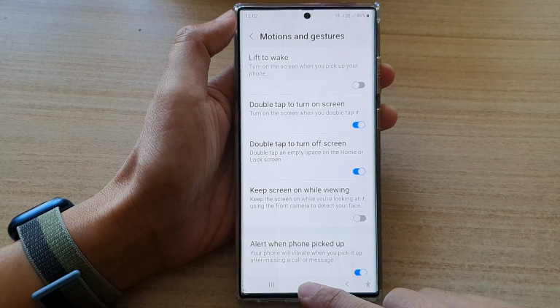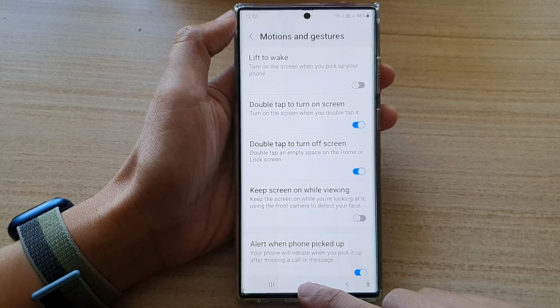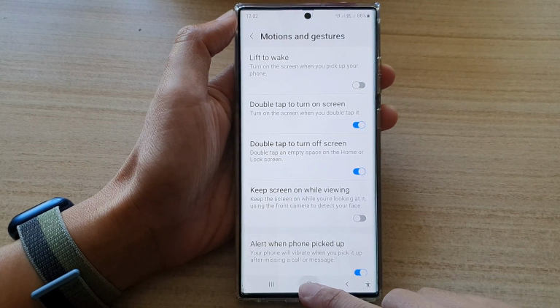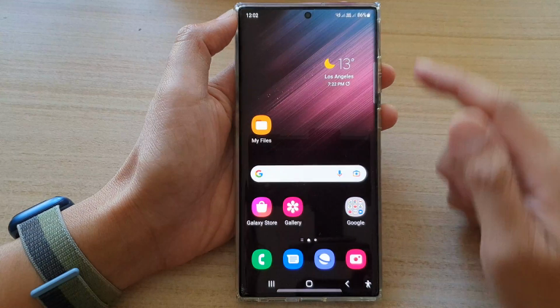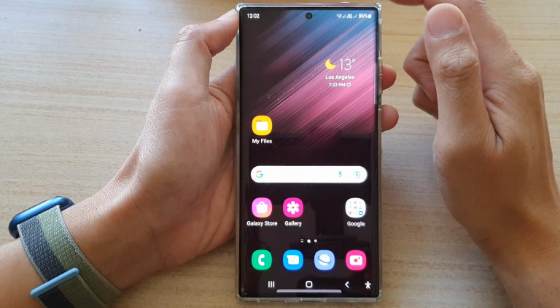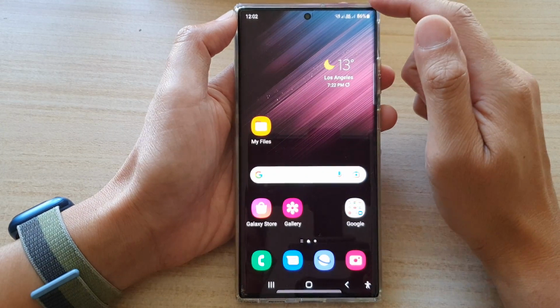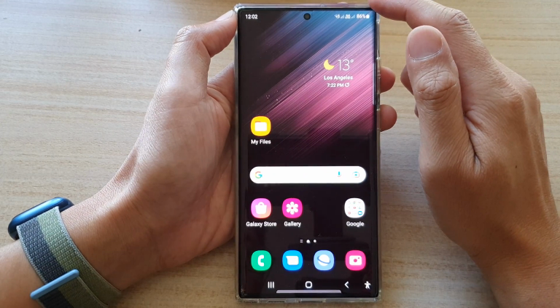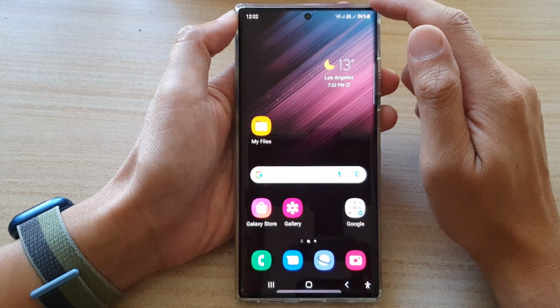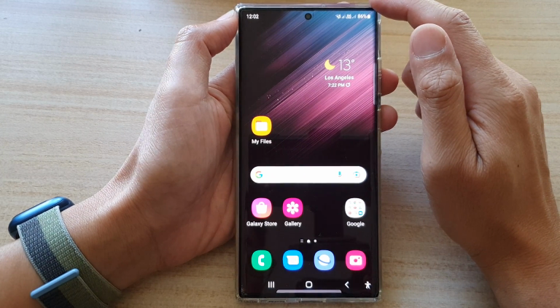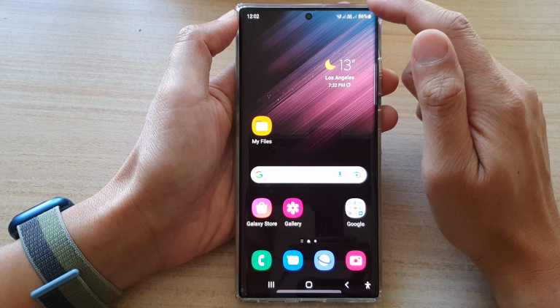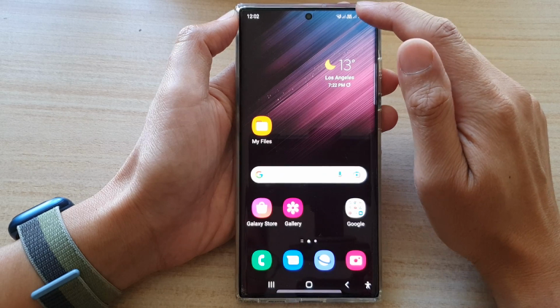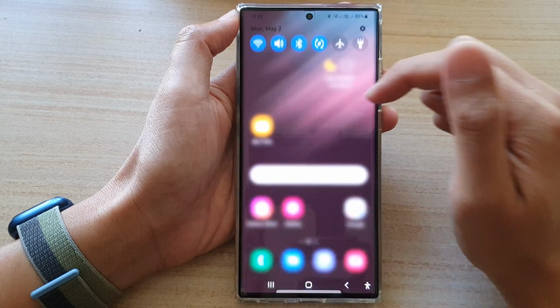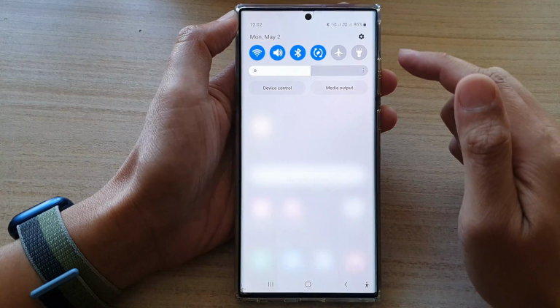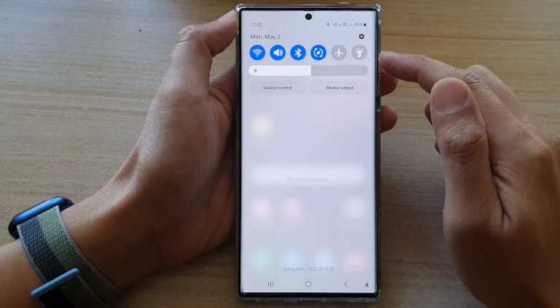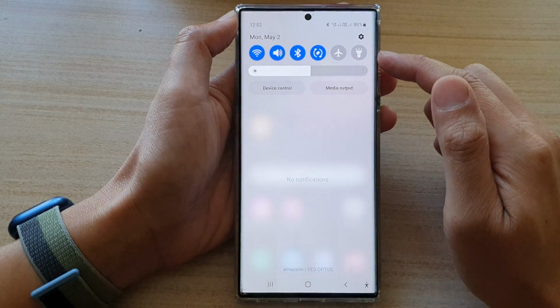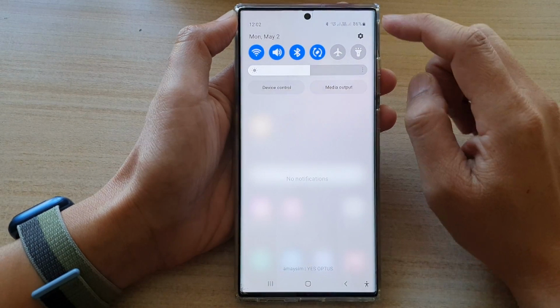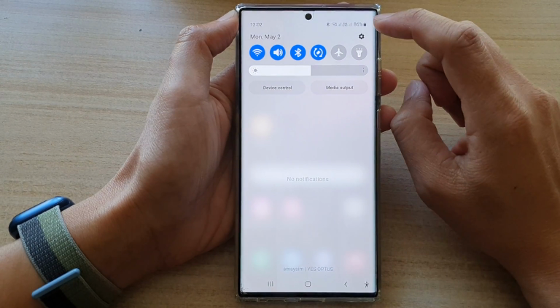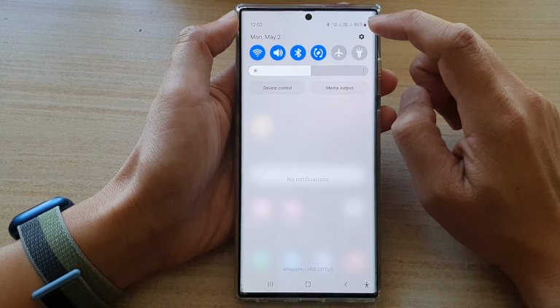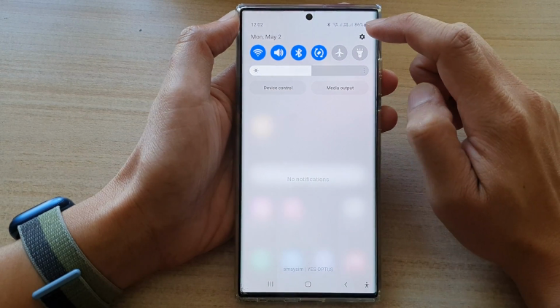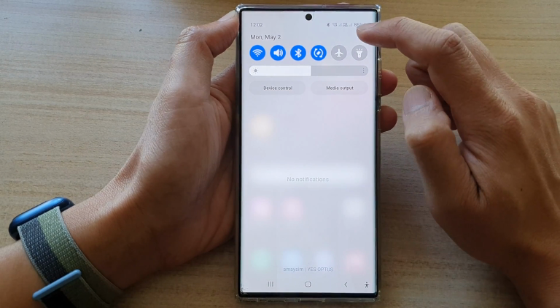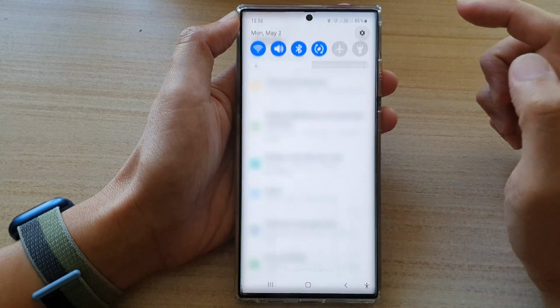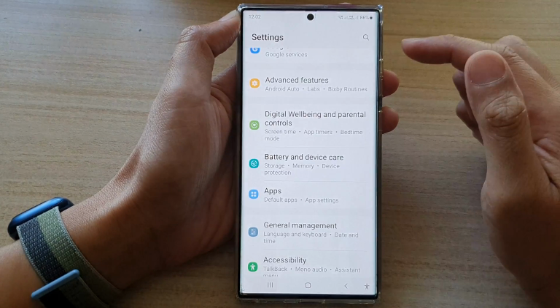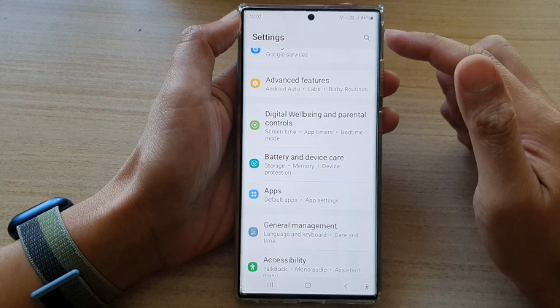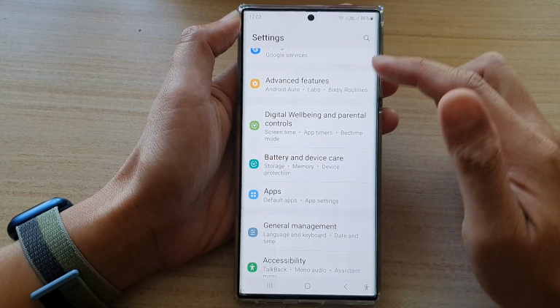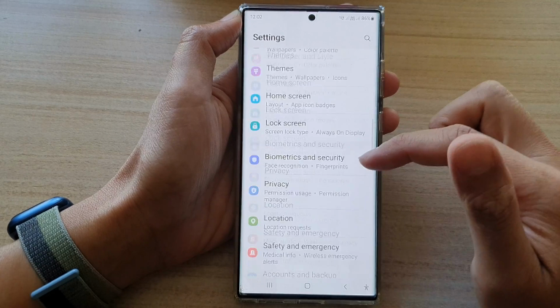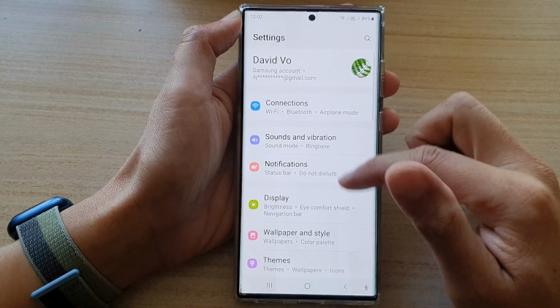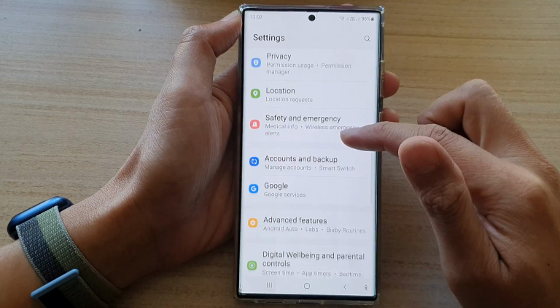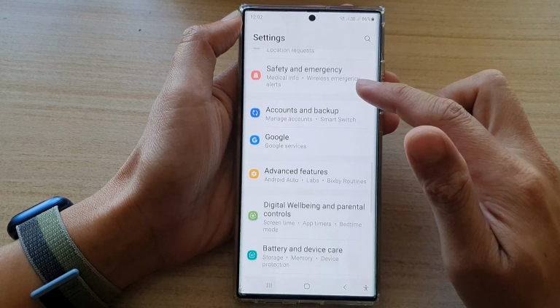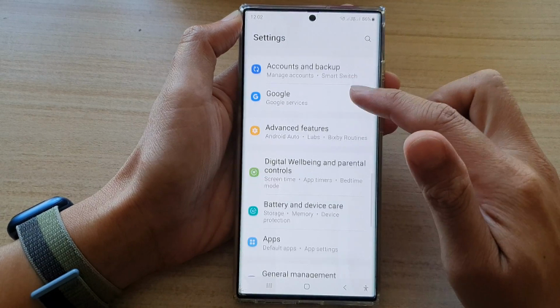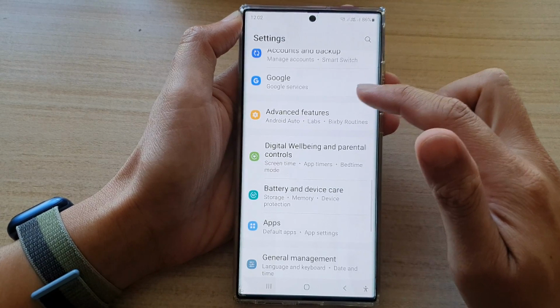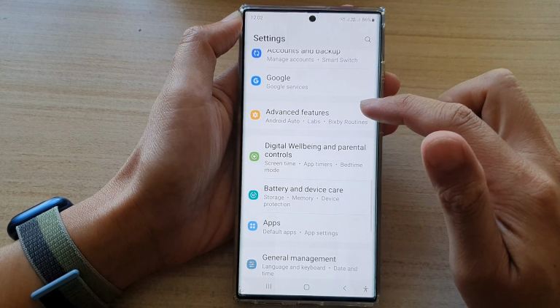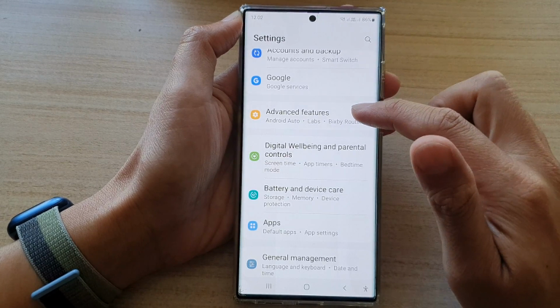First, tap on the home button to go back to the home screen. And from the home screen, swipe down at the top and tap on the settings icon. In settings, go down and tap on advanced features.